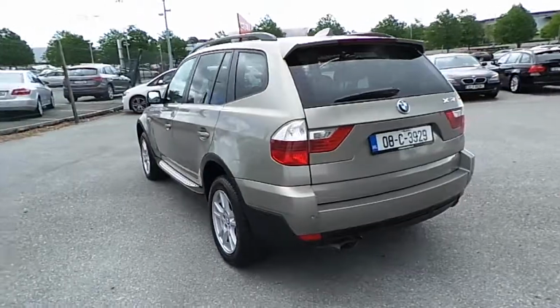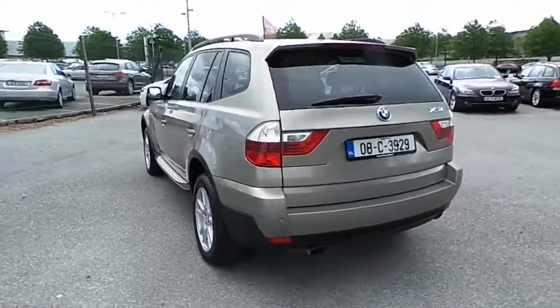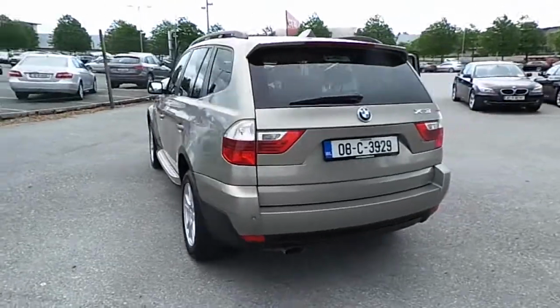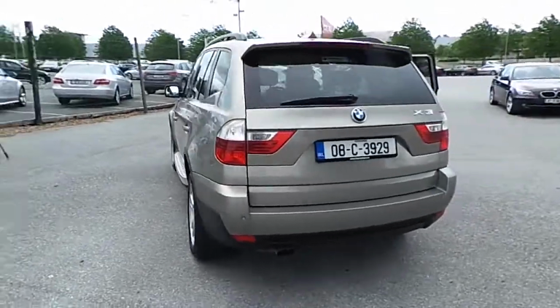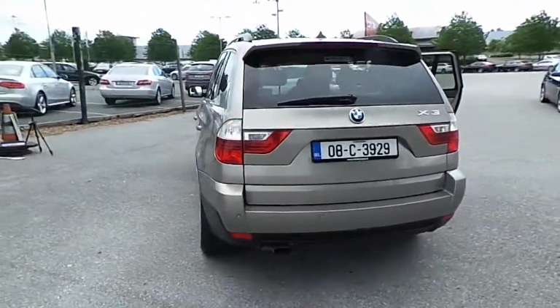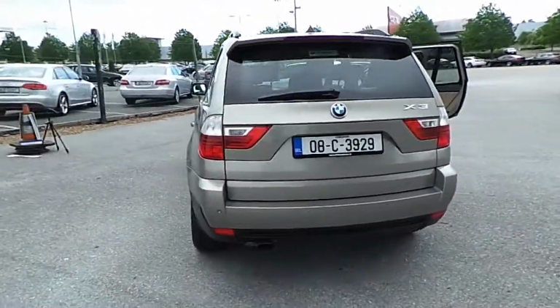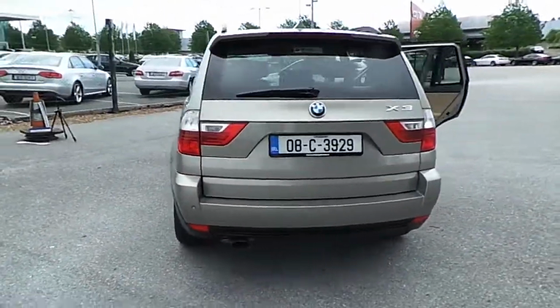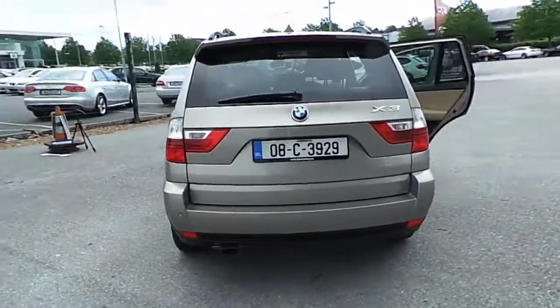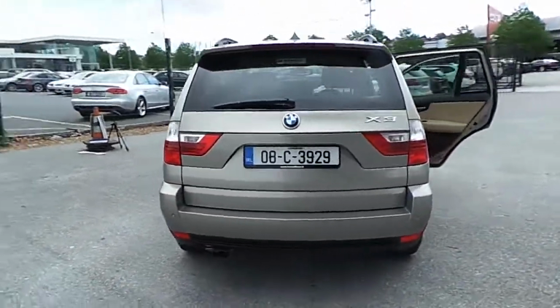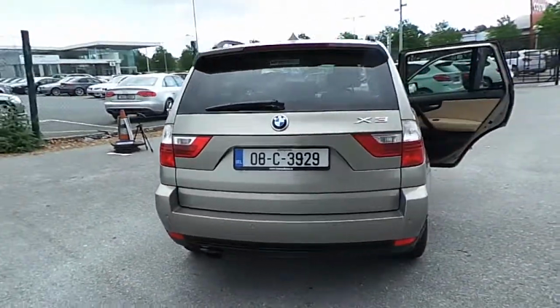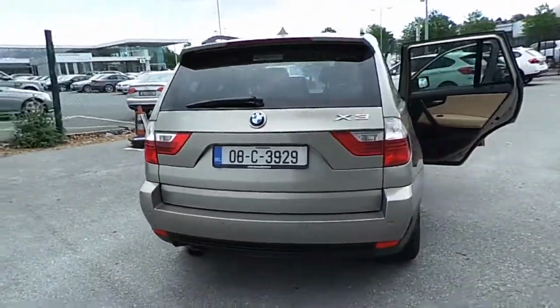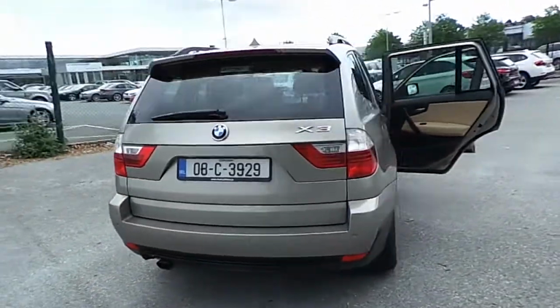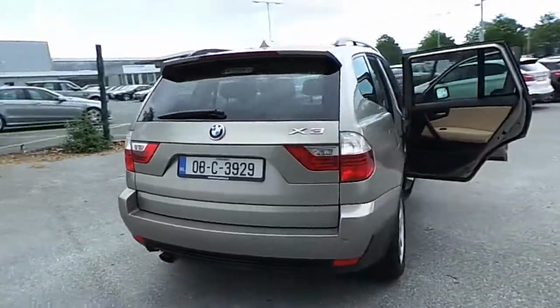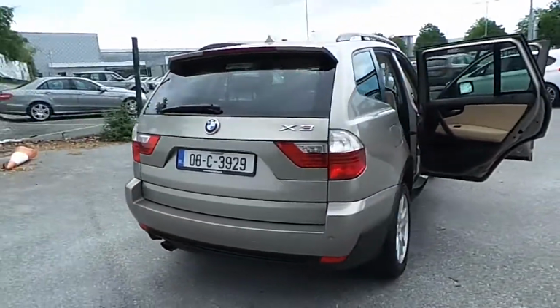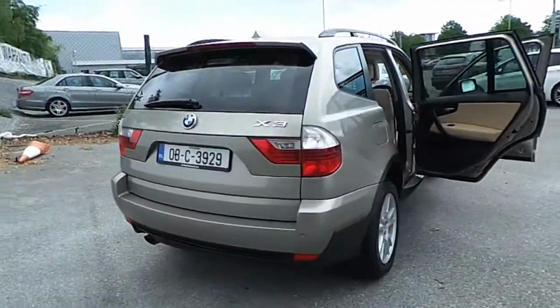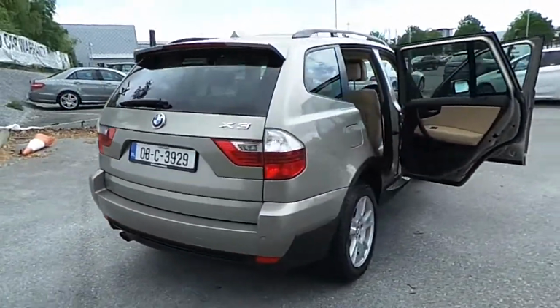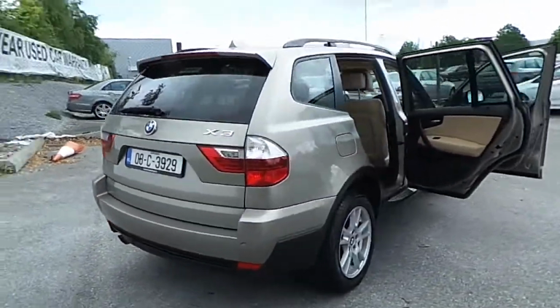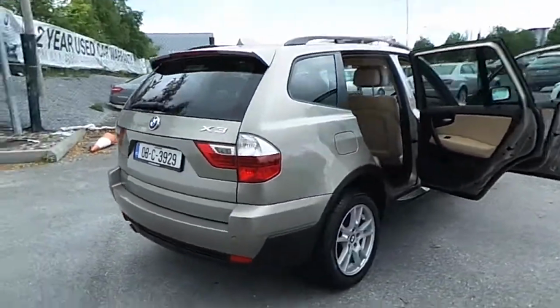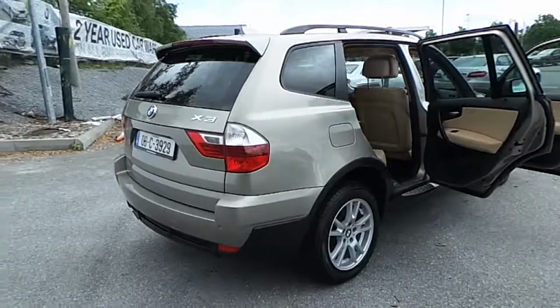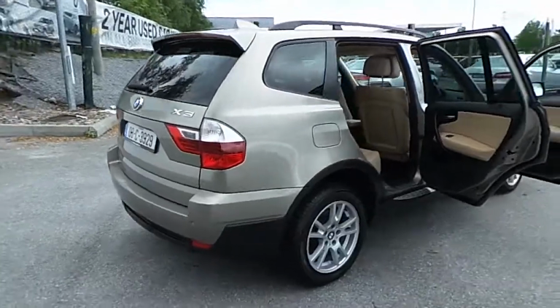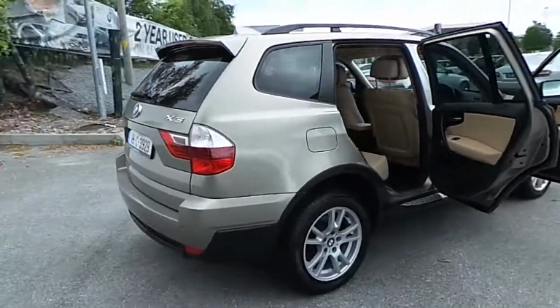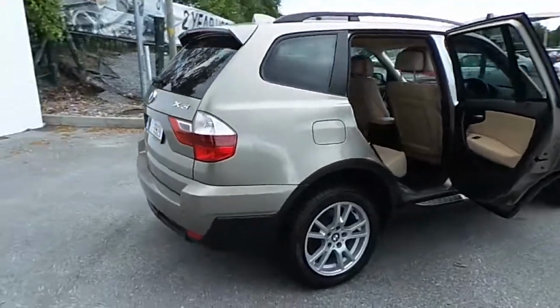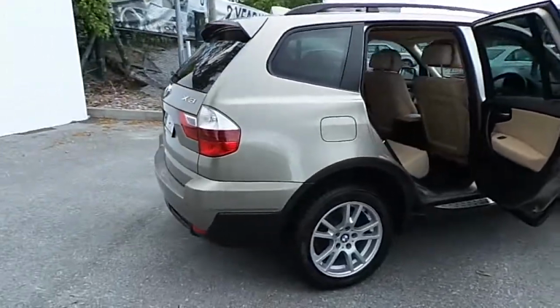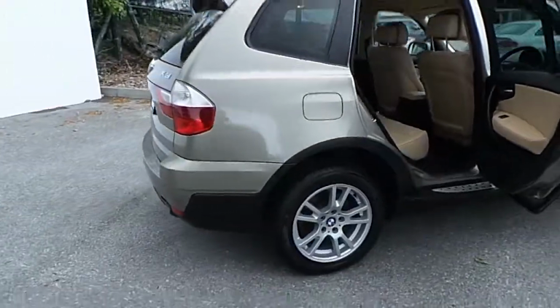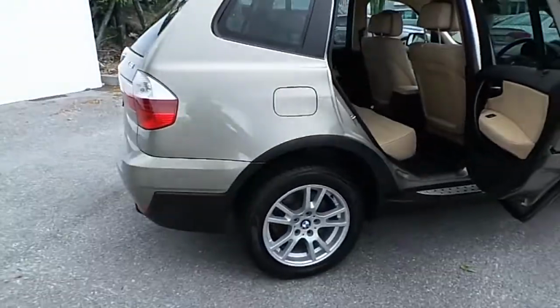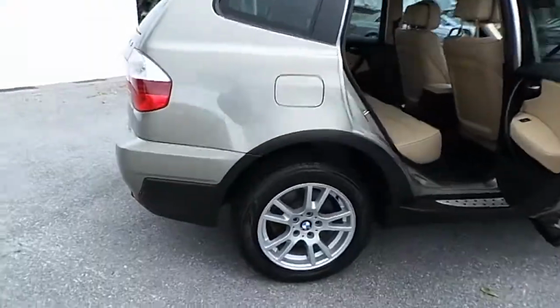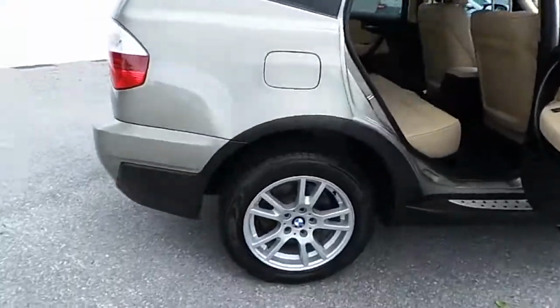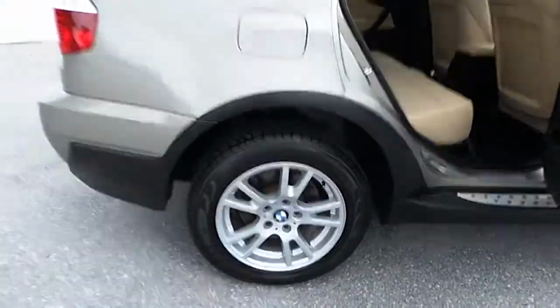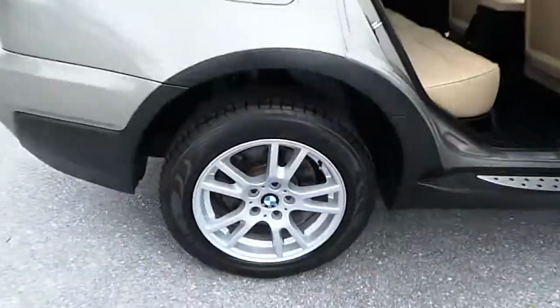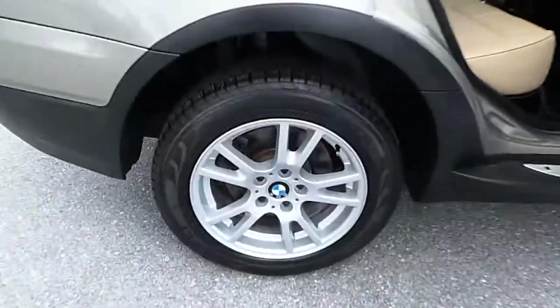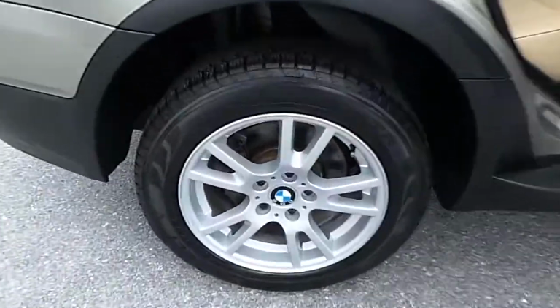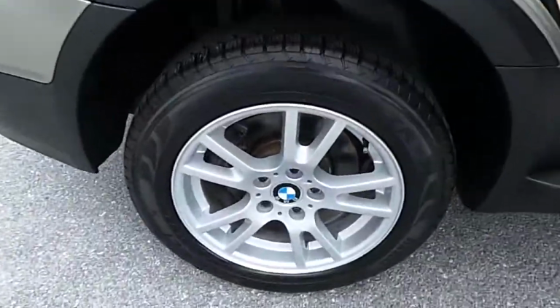This car is finished in platinum bronze metallic. It has only 55,000 kilometers, and also features front and rear parking sensors and 17-inch alloy wheels.